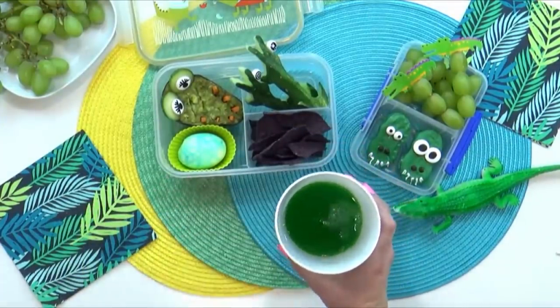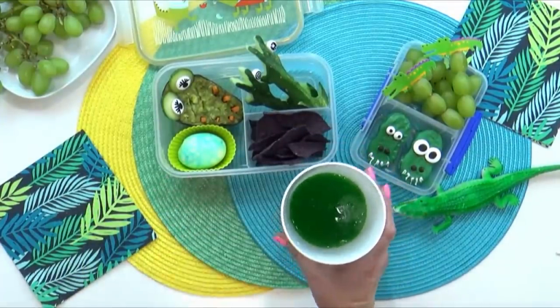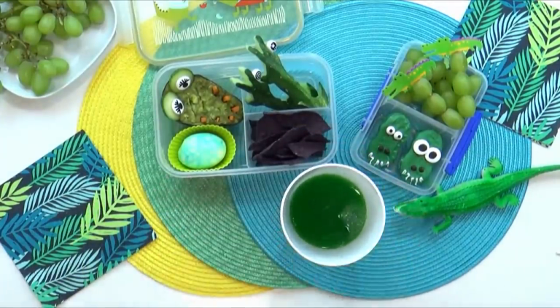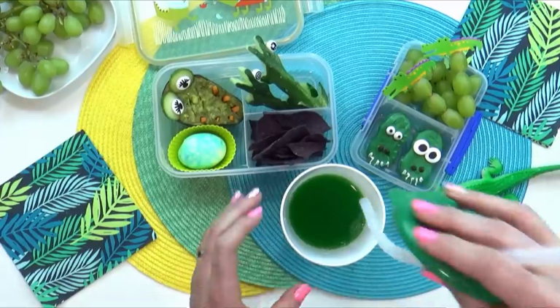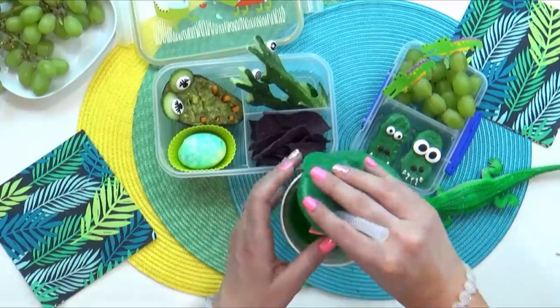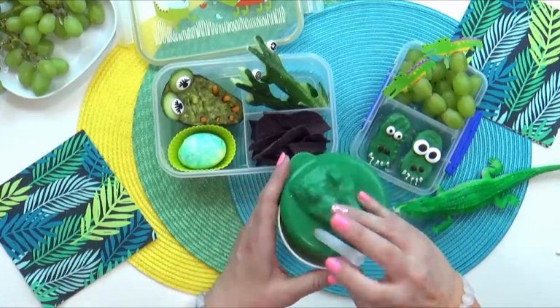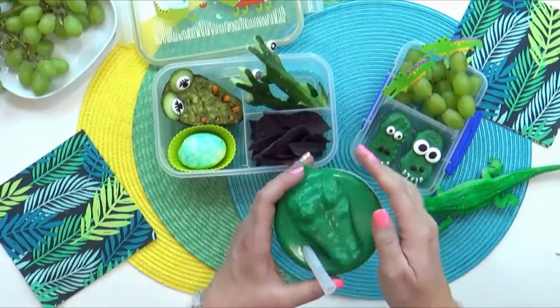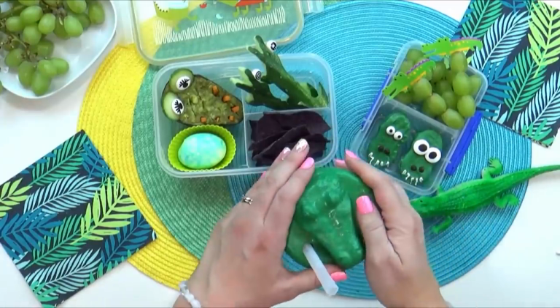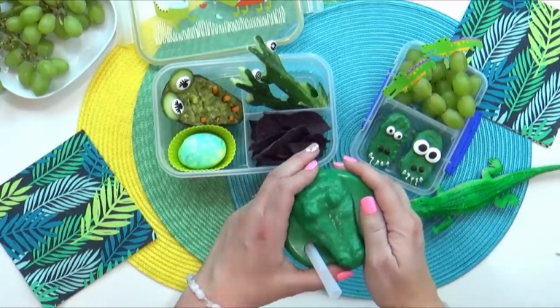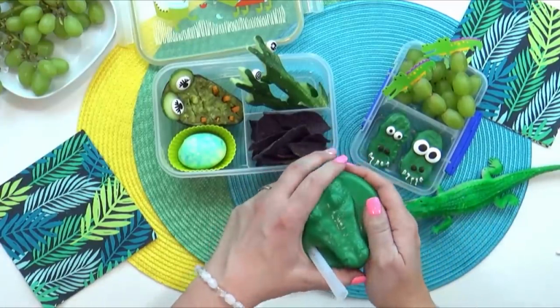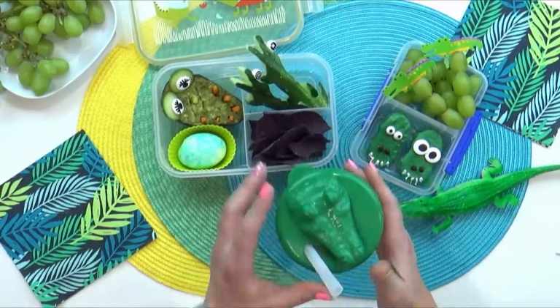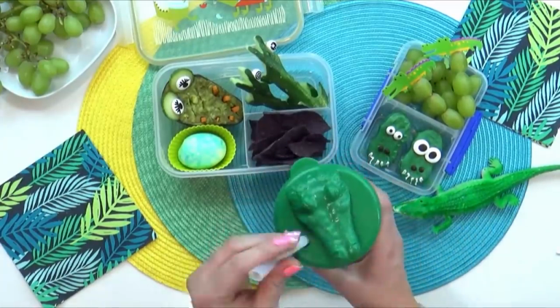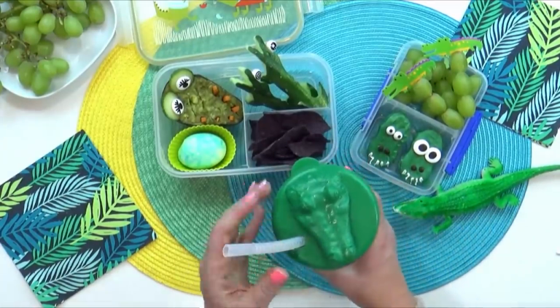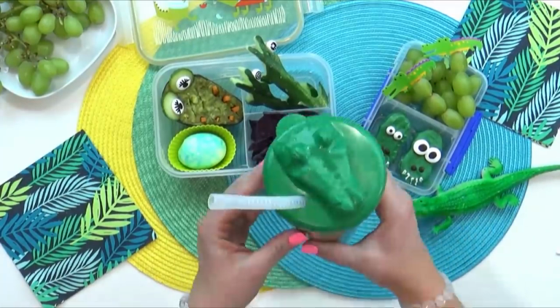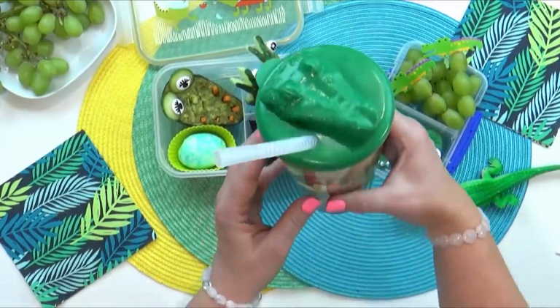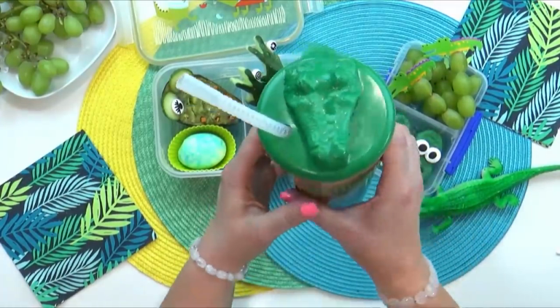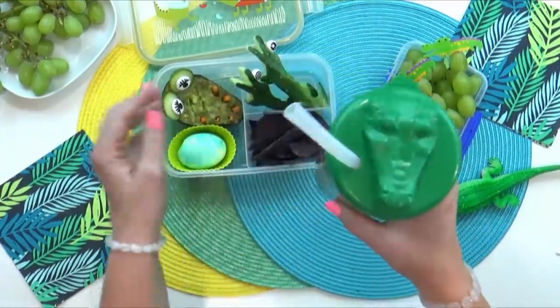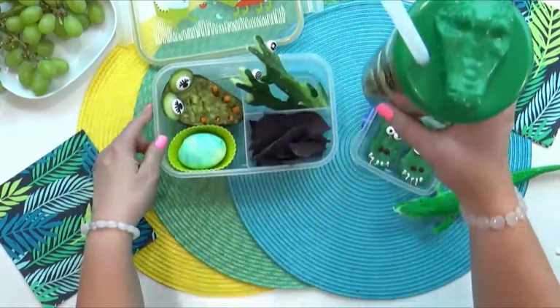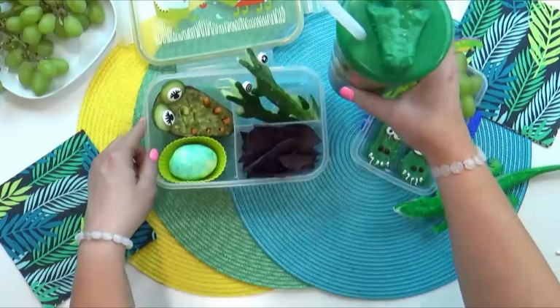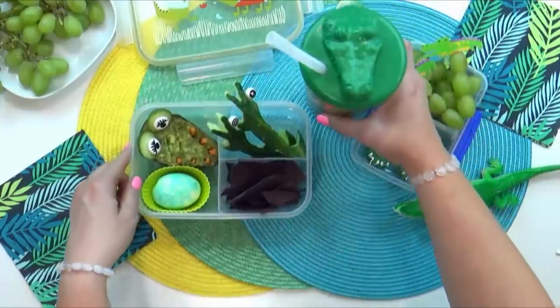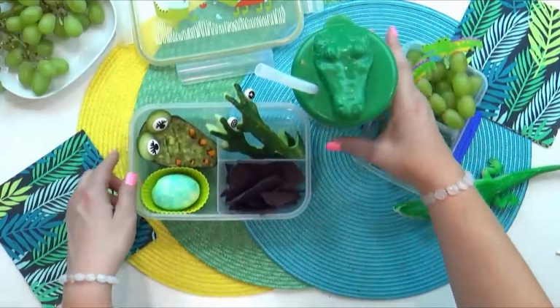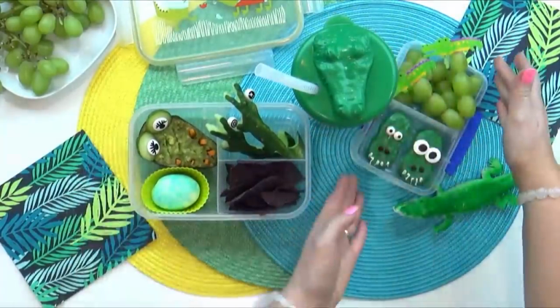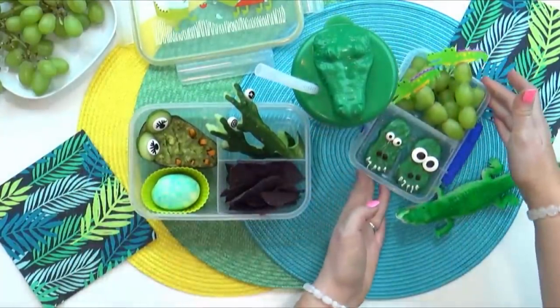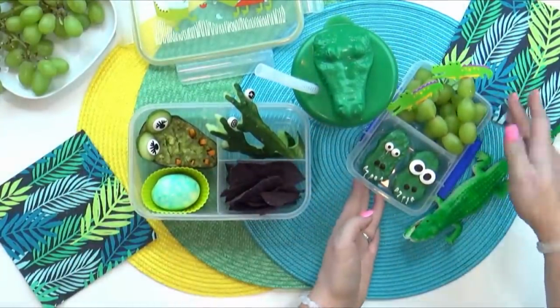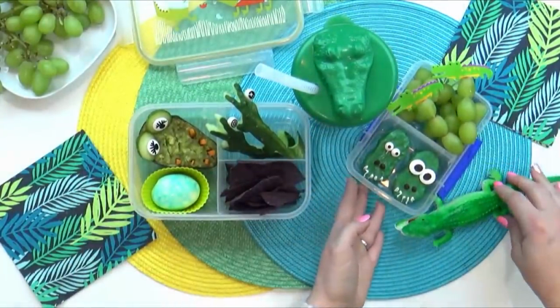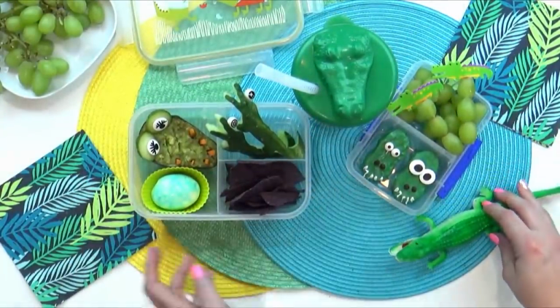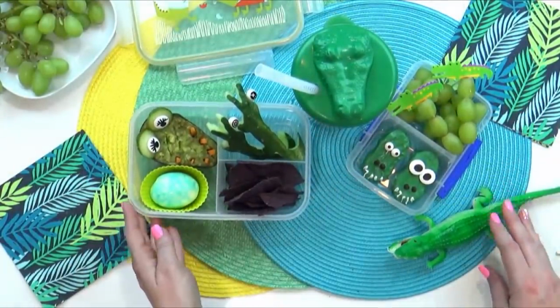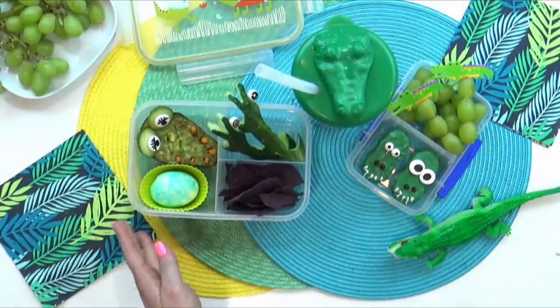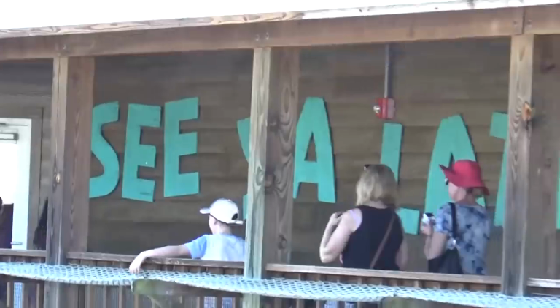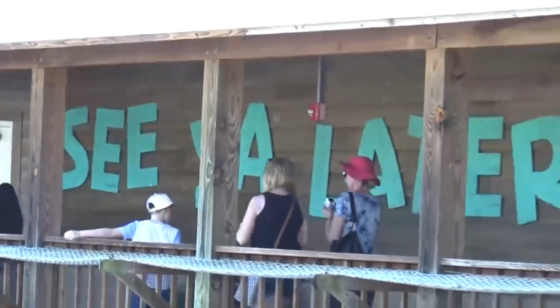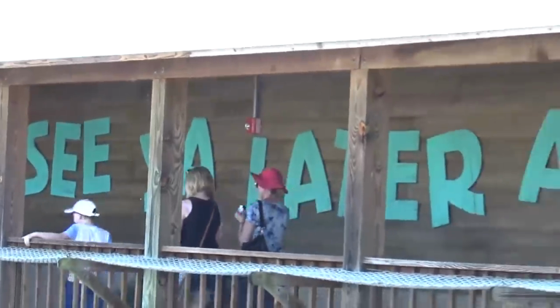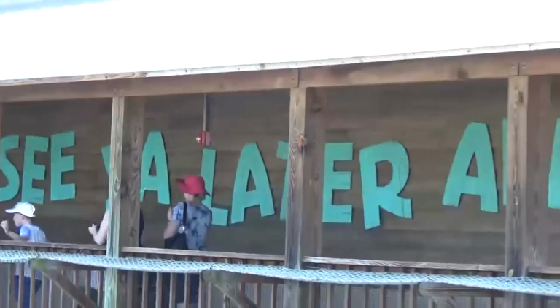And there you have it, you guys — our gator-themed lunch and our gator-themed field trip. We had so much fun at Gatorland, I can't wait to go back. Thank you so much for watching, and we will see you later, alligator!